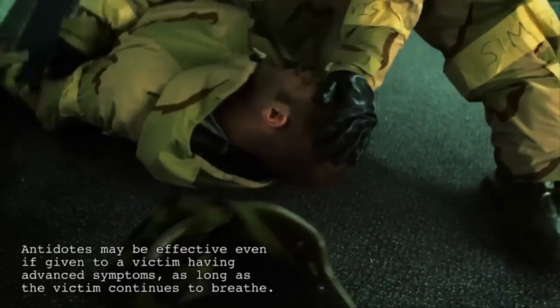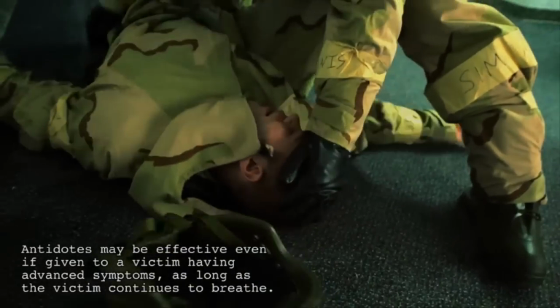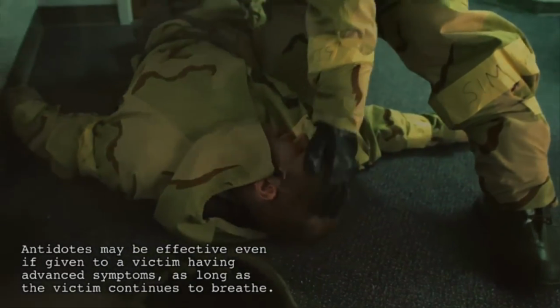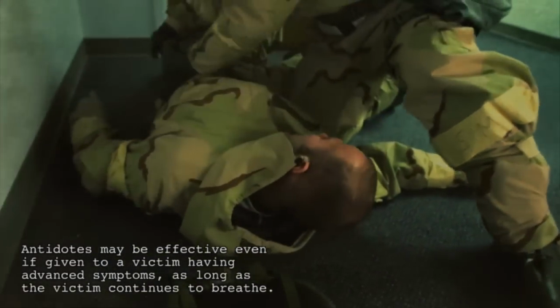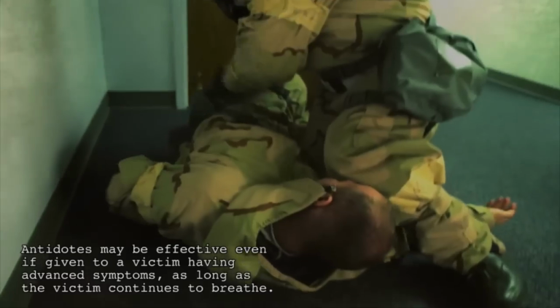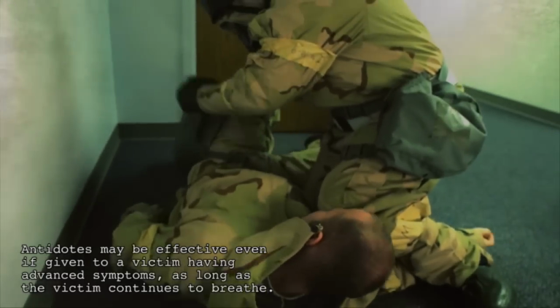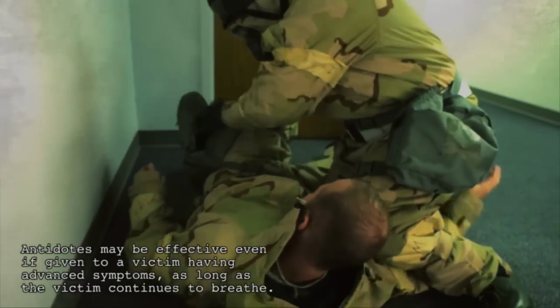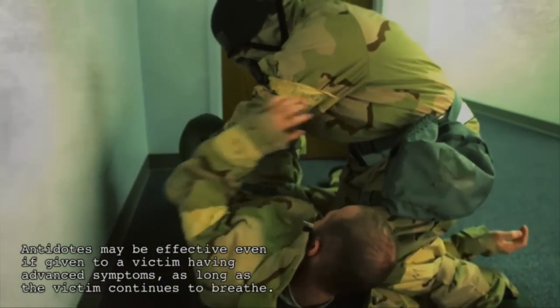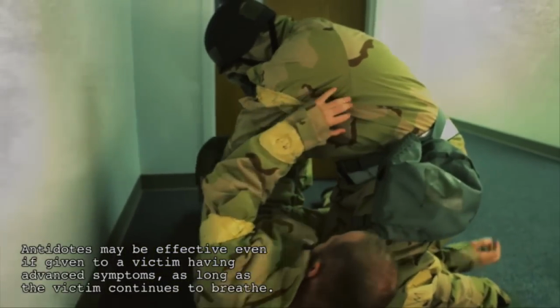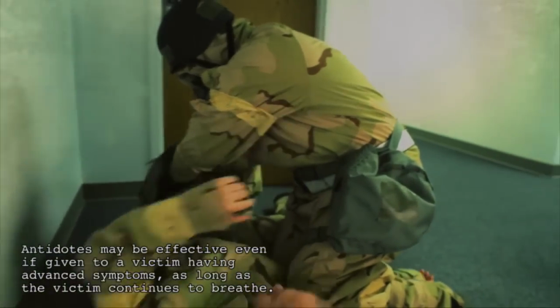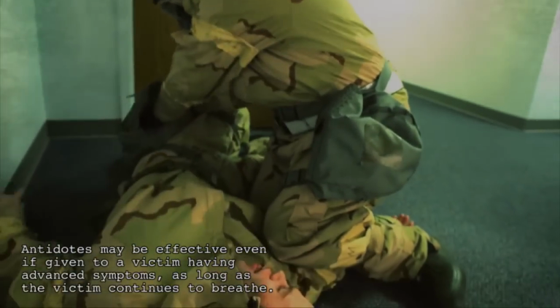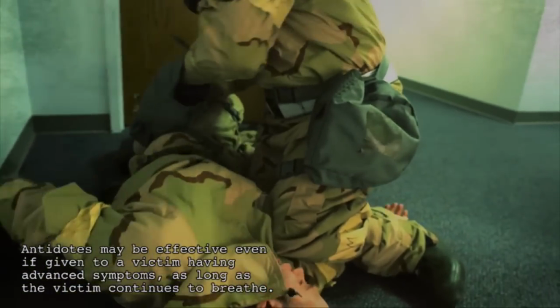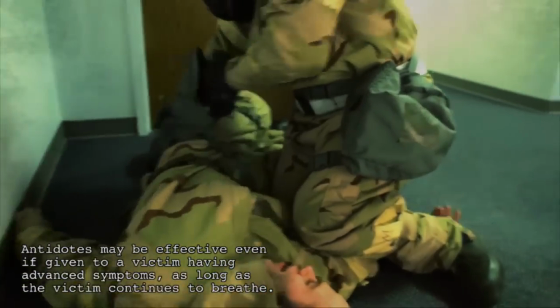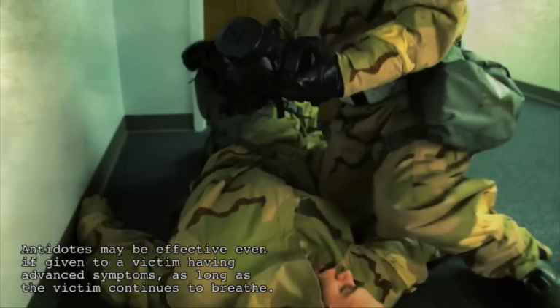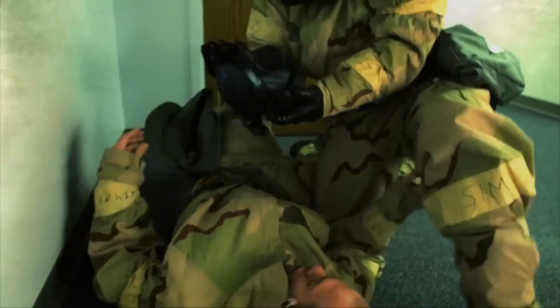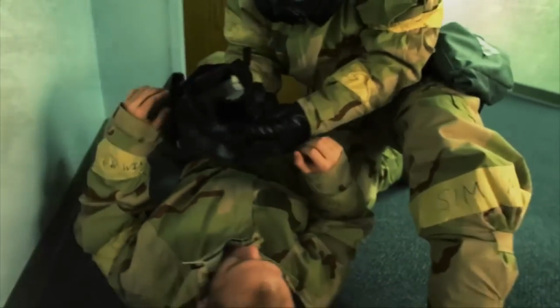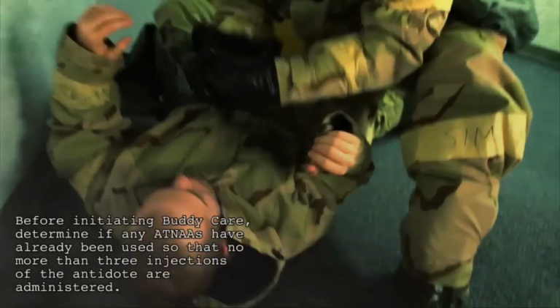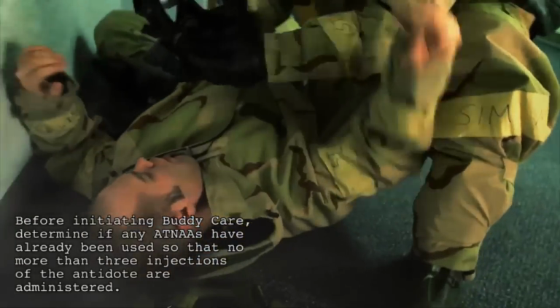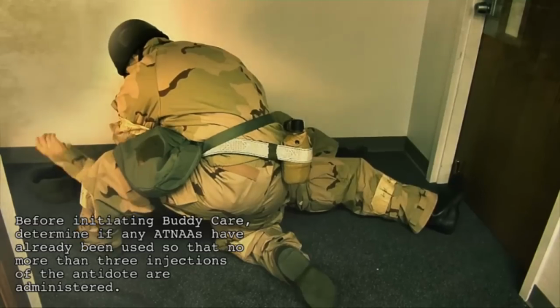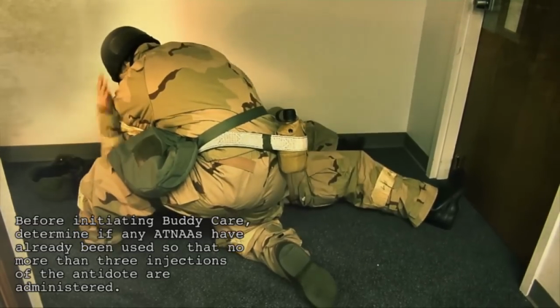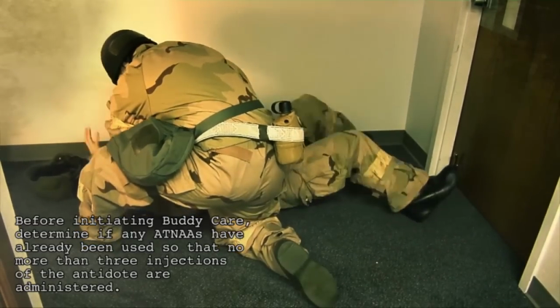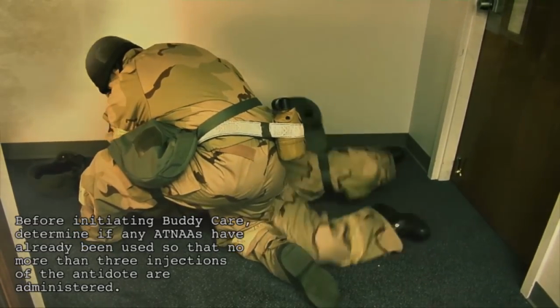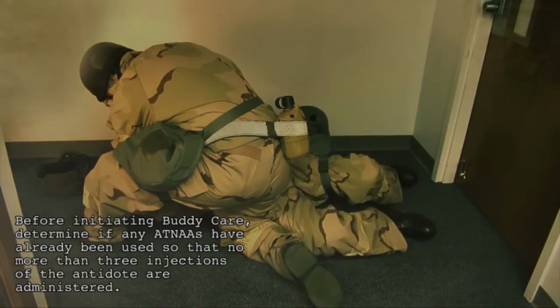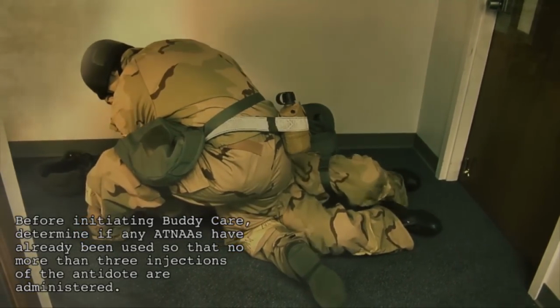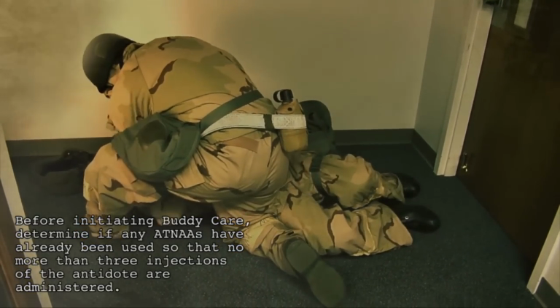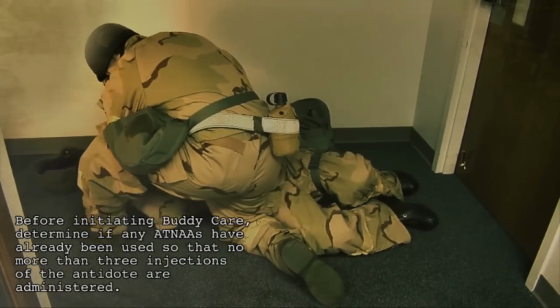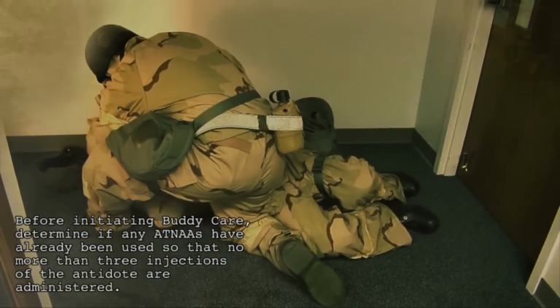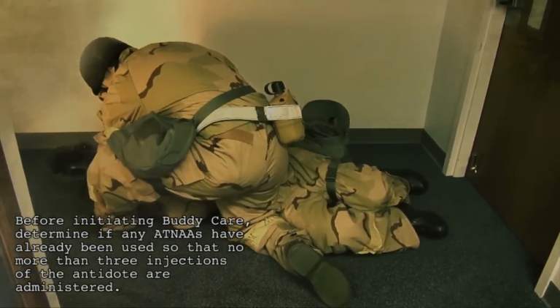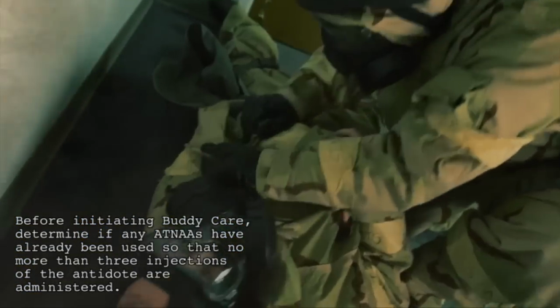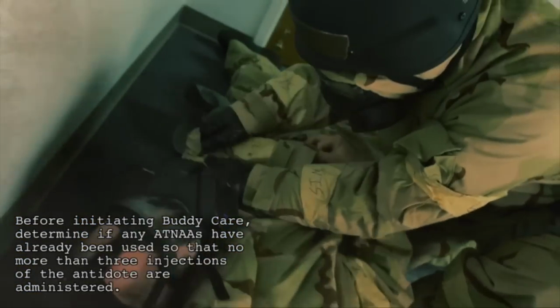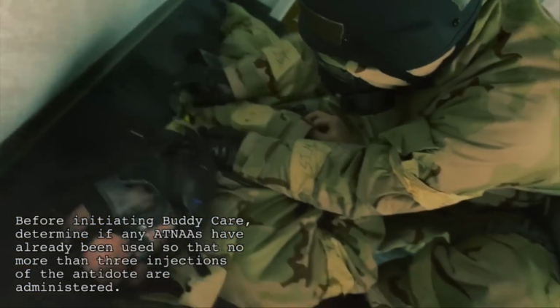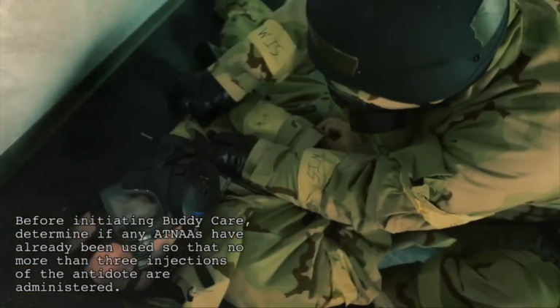Antidotes may be effective even if given to a victim having advanced symptoms, as long as the victim continues to breathe. Before initiating buddy care, determine if any ATENAs have already been used so that no more than three injections of the antidote are administered.